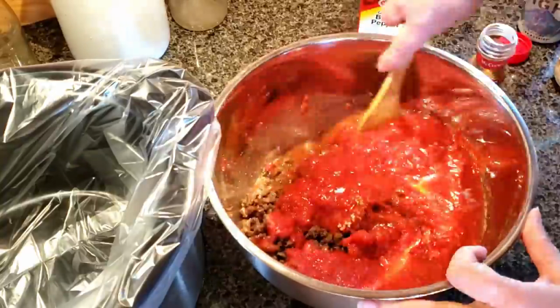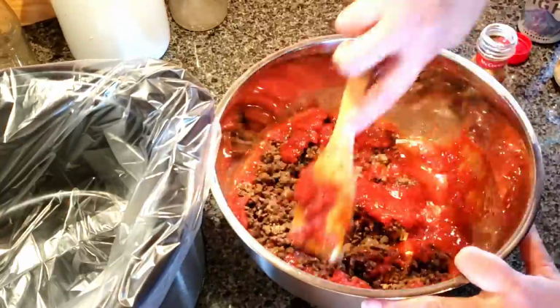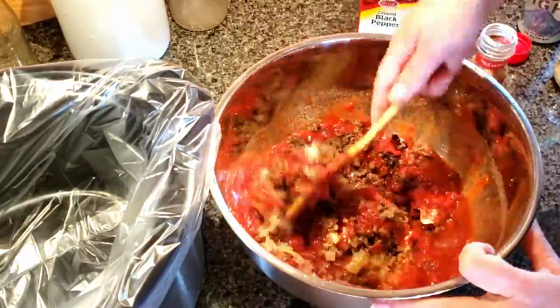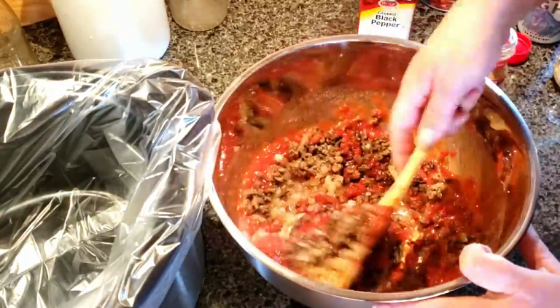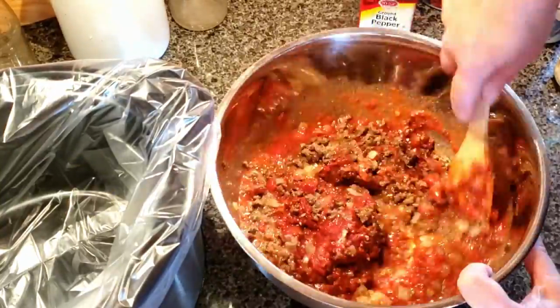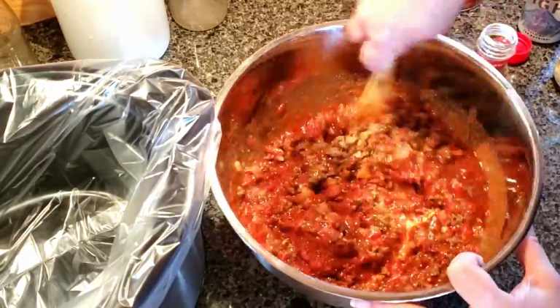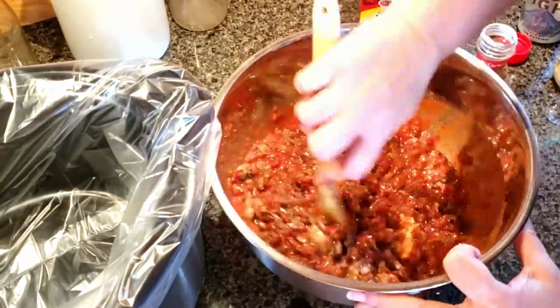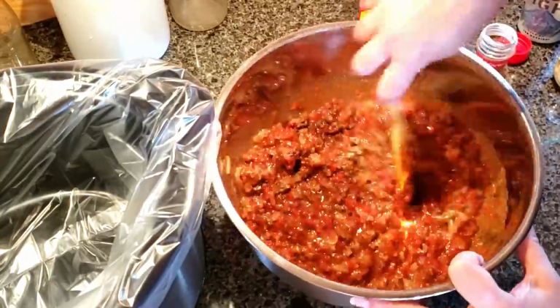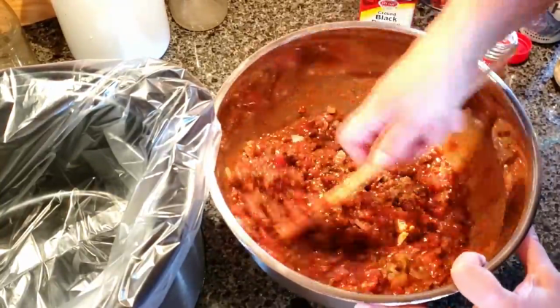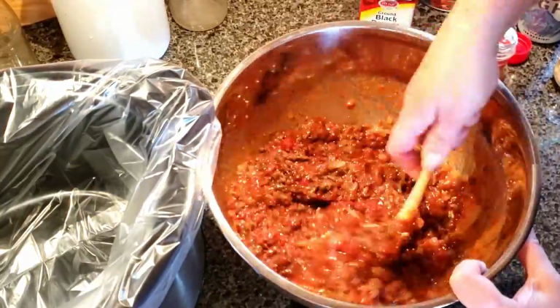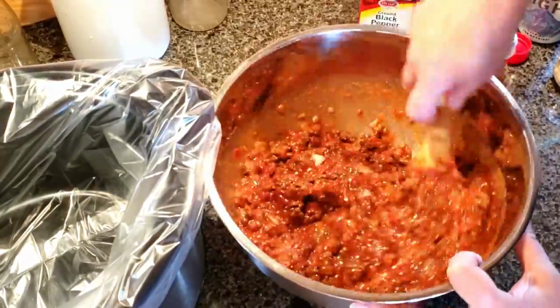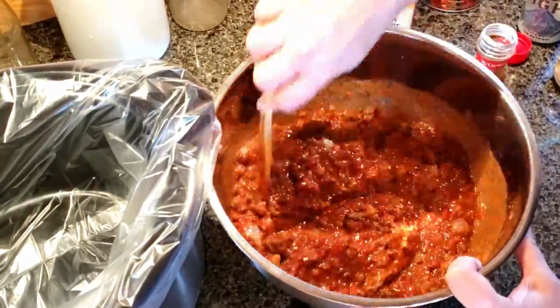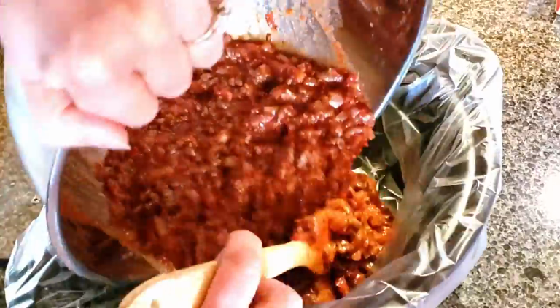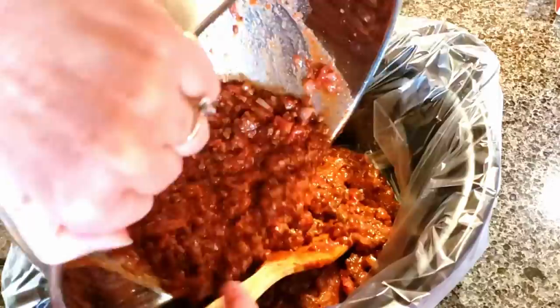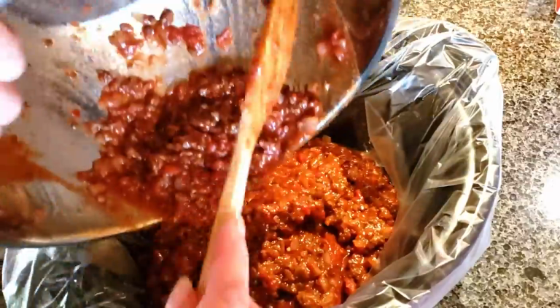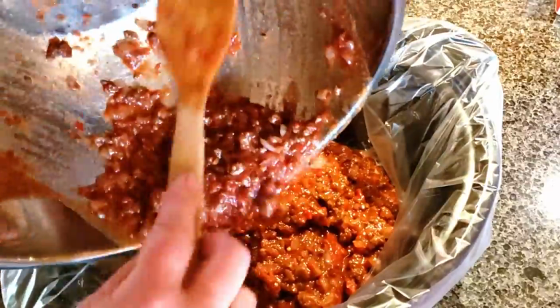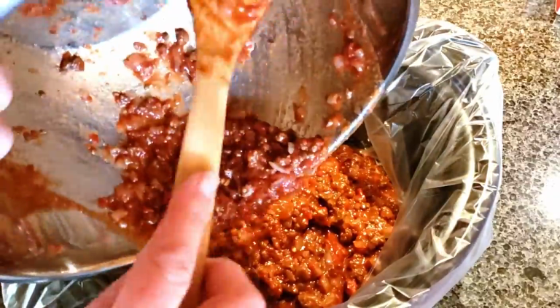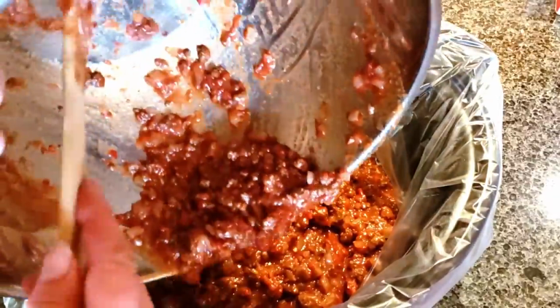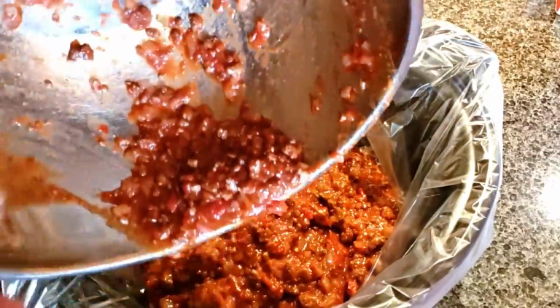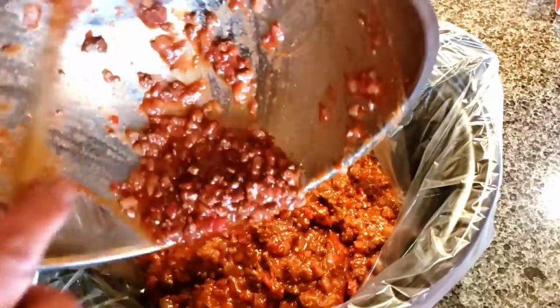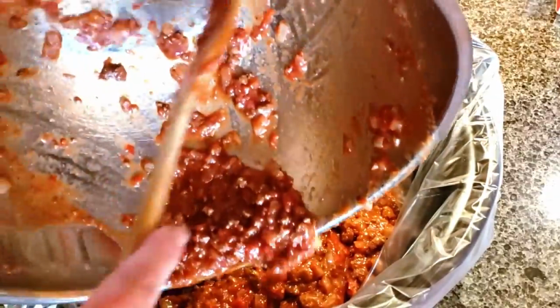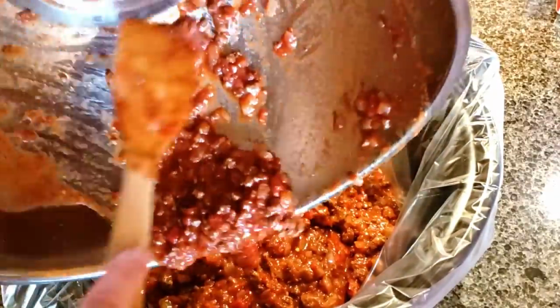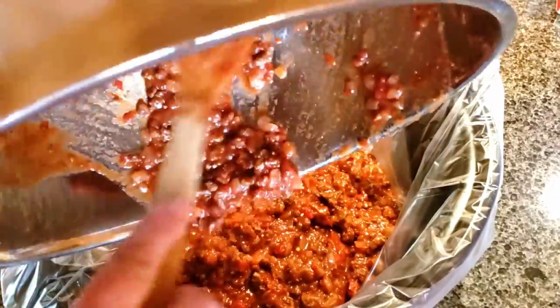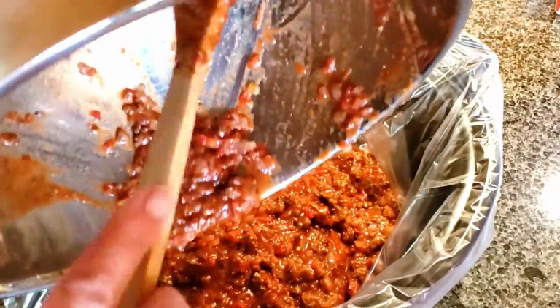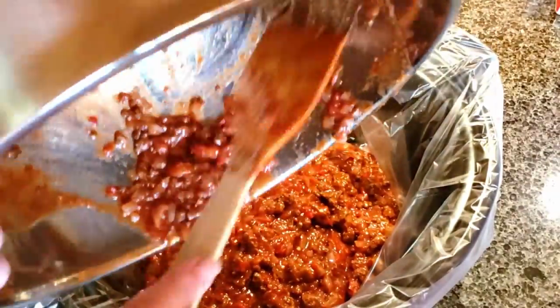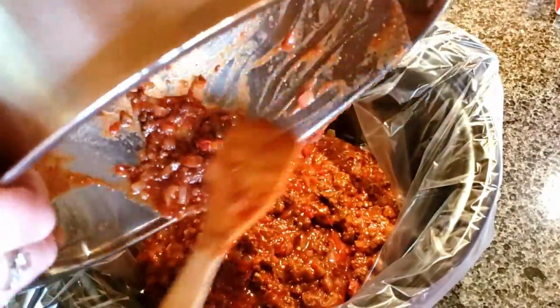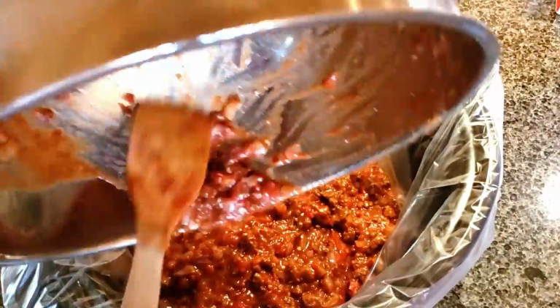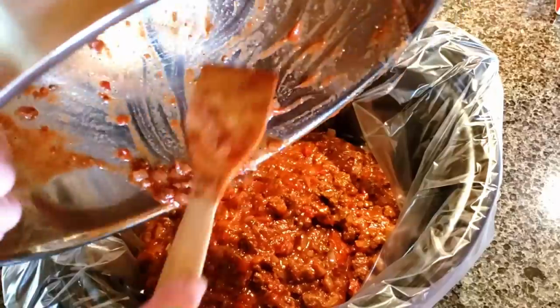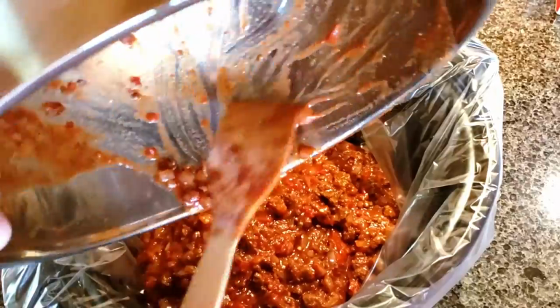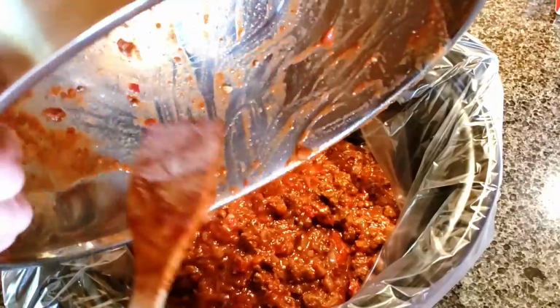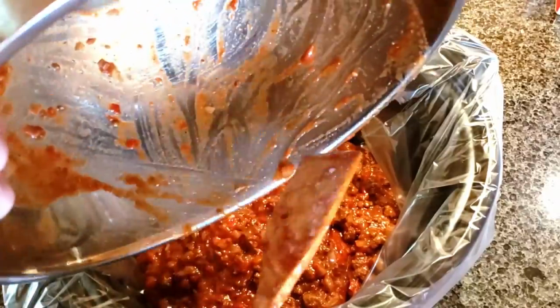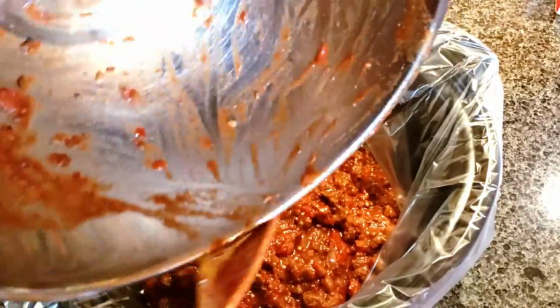Get that all mixed up and then just dump it in the crock pot. I know some people don't like those liners, but if you've ever had to clean out a crock pot, you'll definitely want to try those.